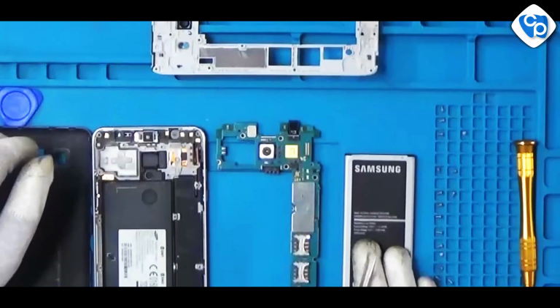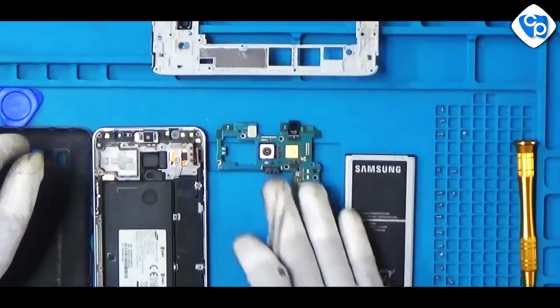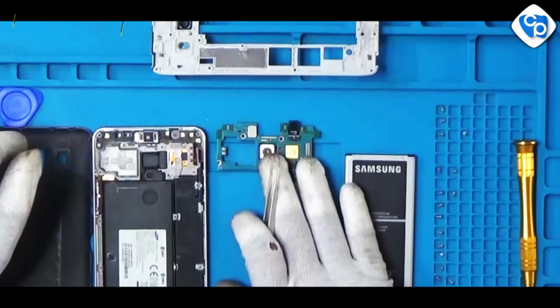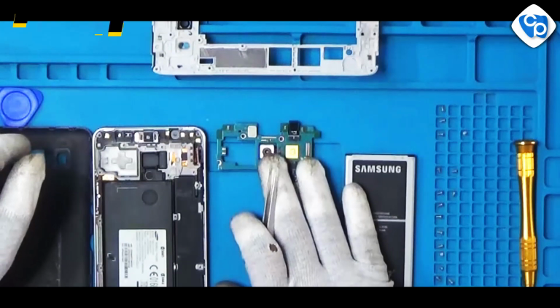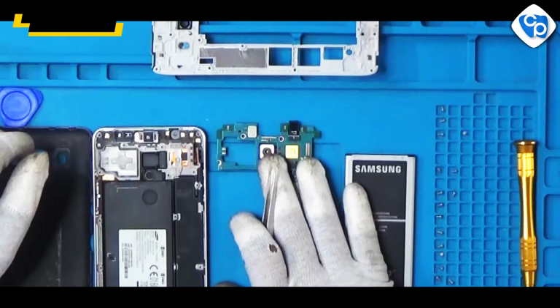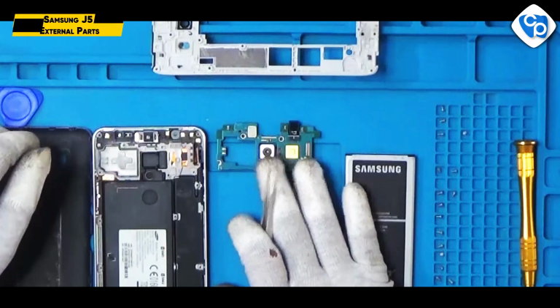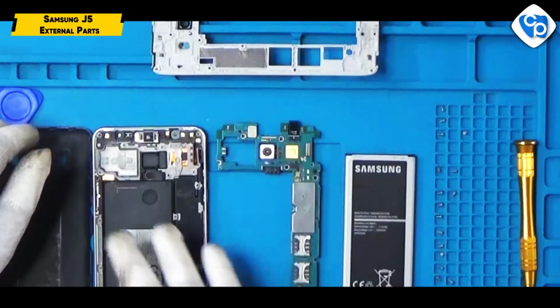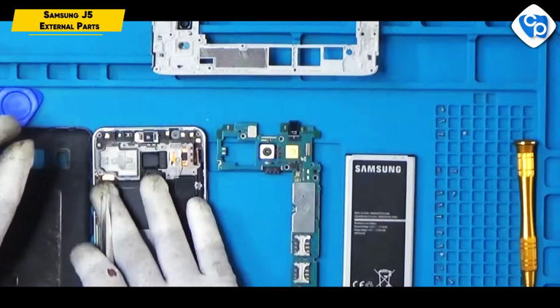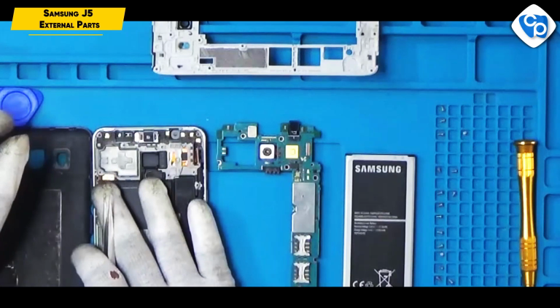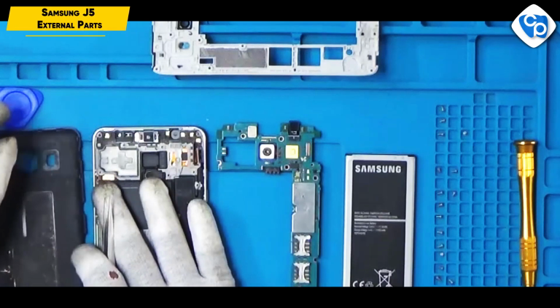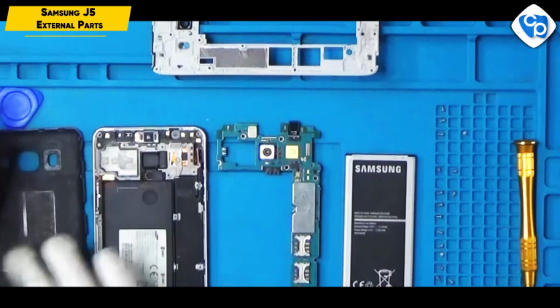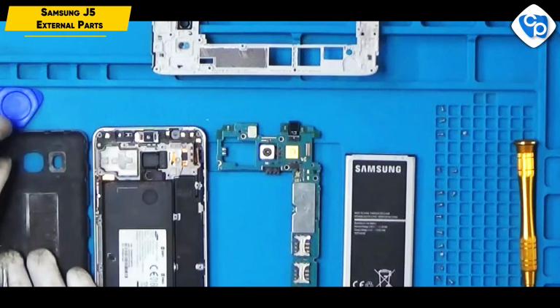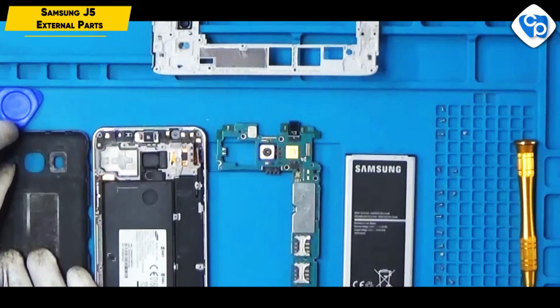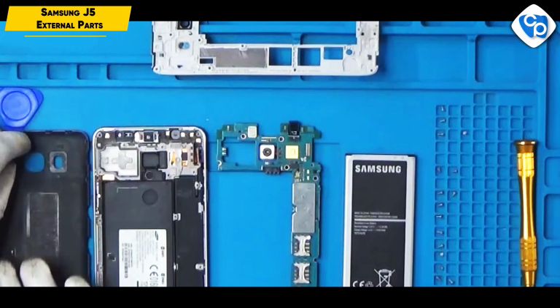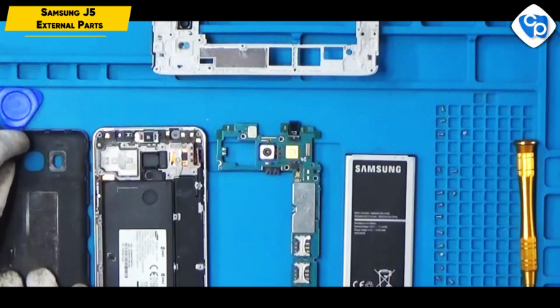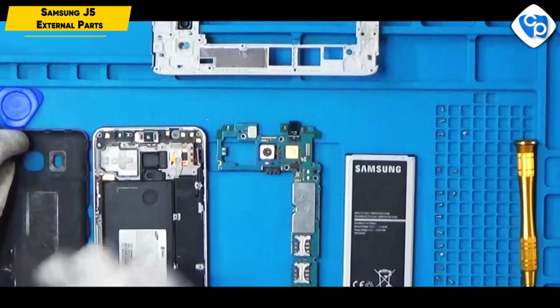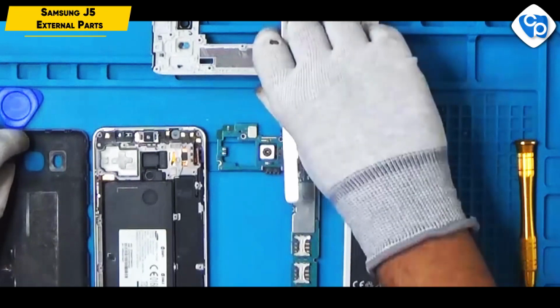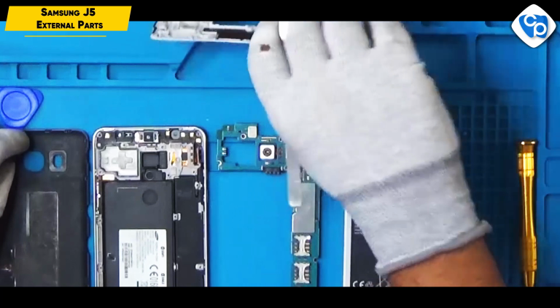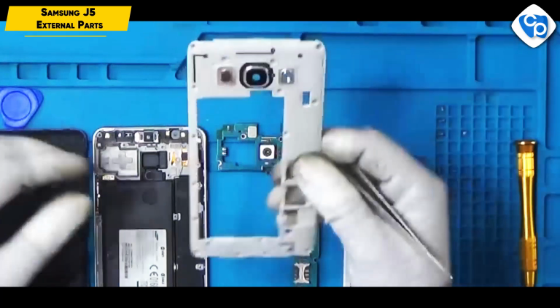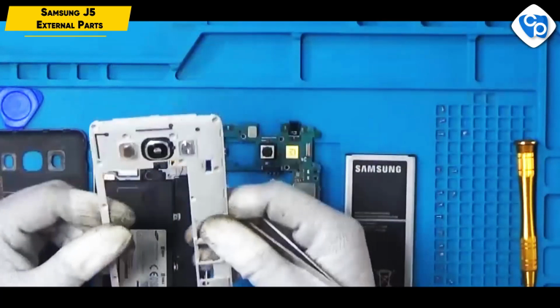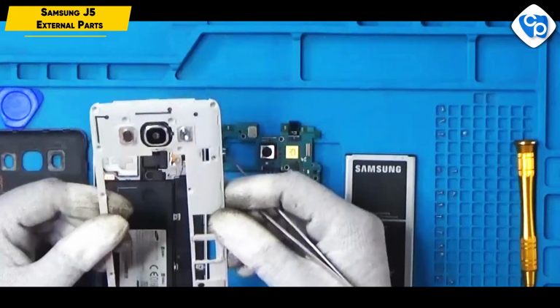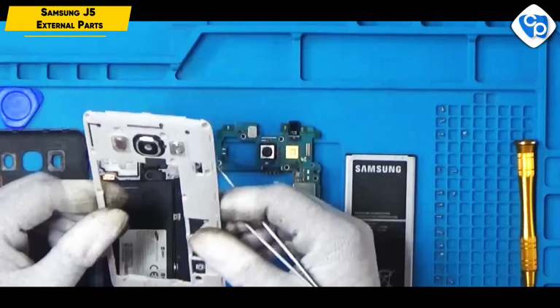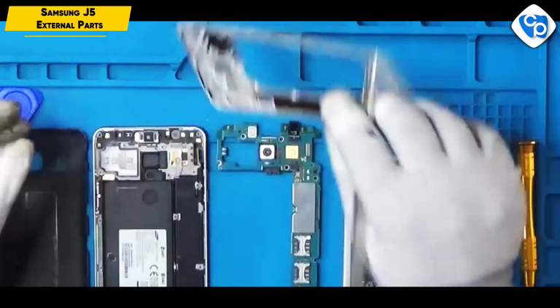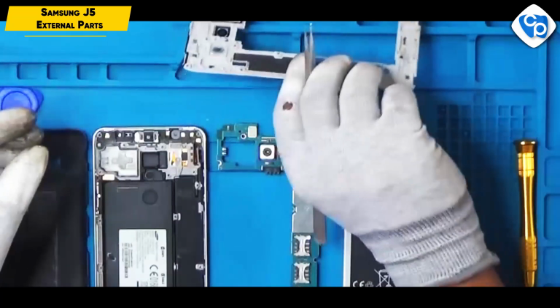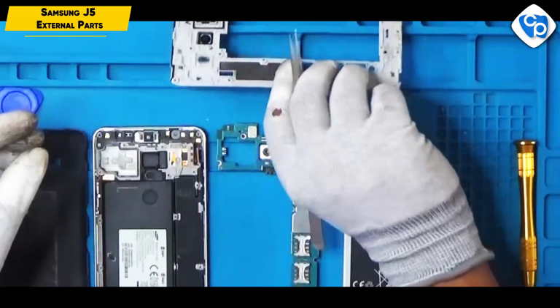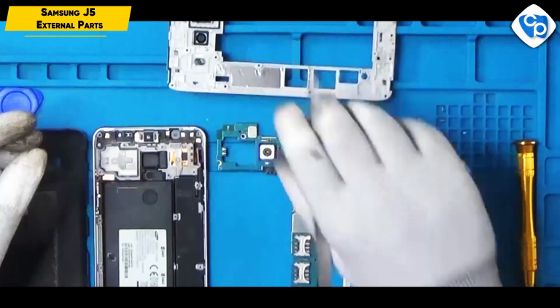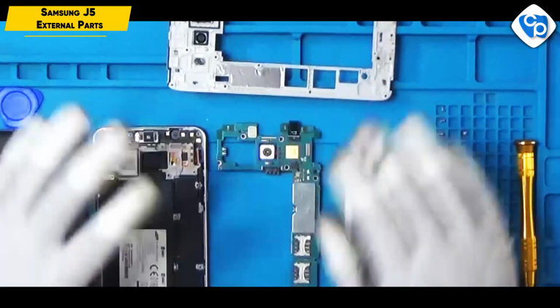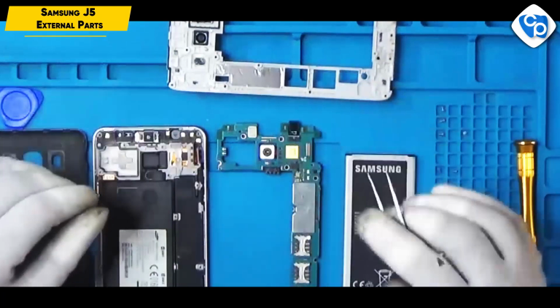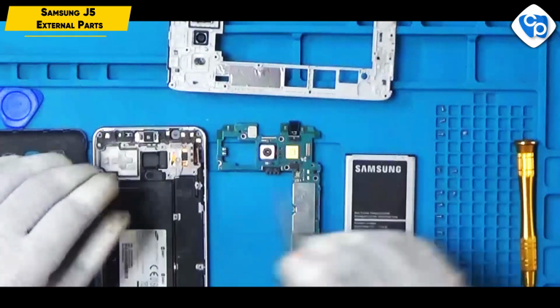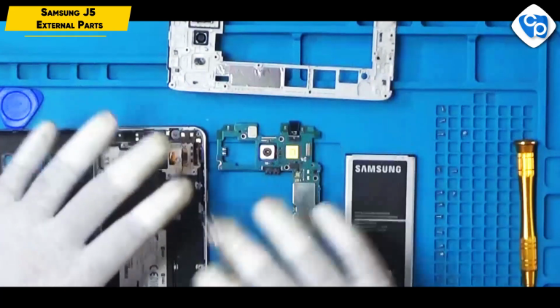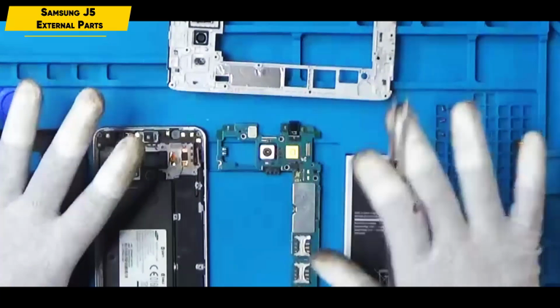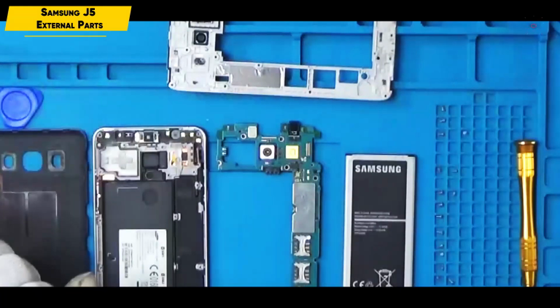This is the PCB board. This is the inner cases. This is the back cover. This is the center cases. We removed everything and we will talk about the parts here.